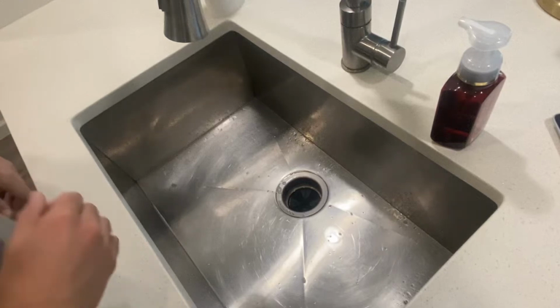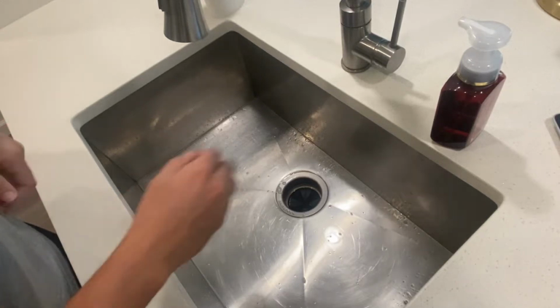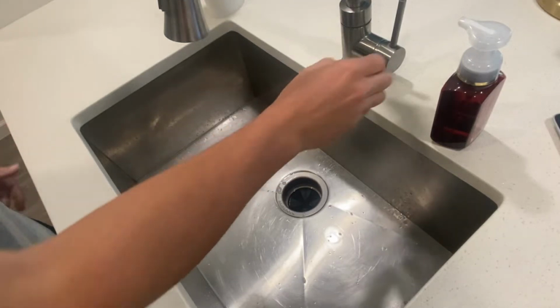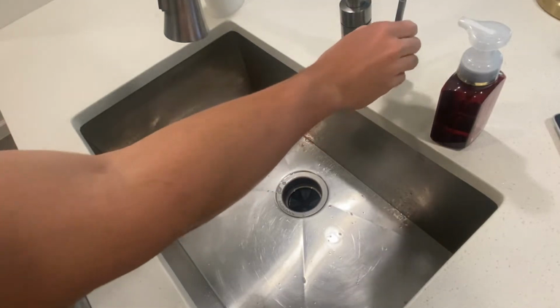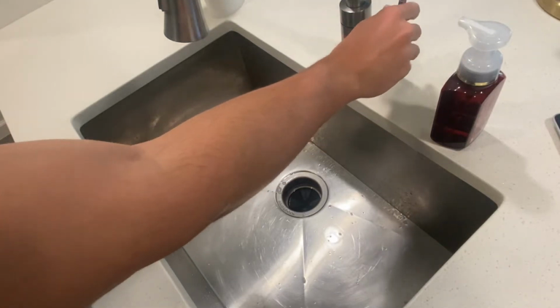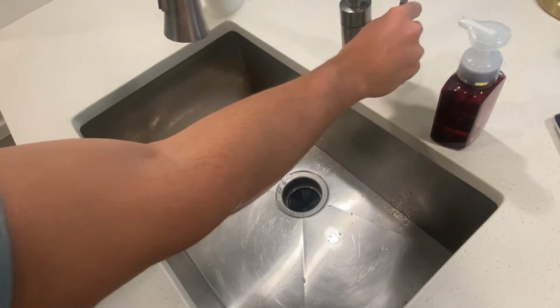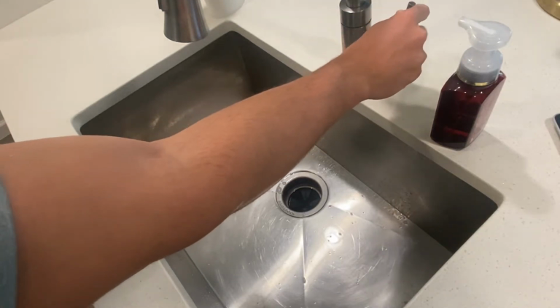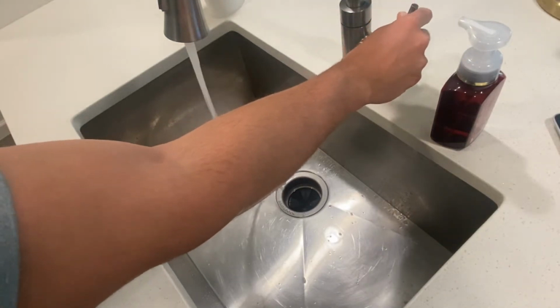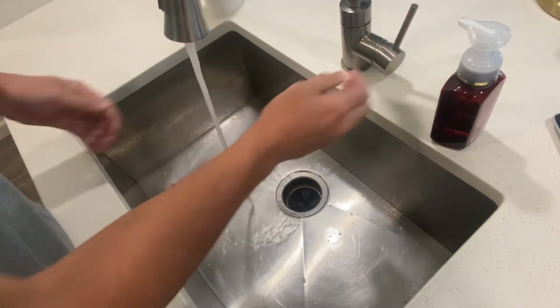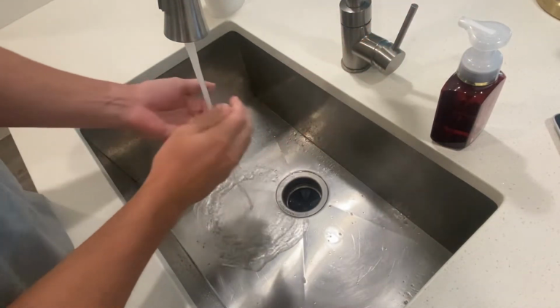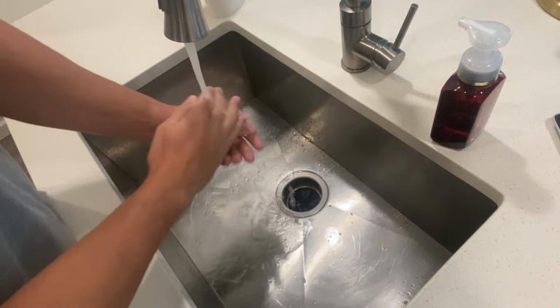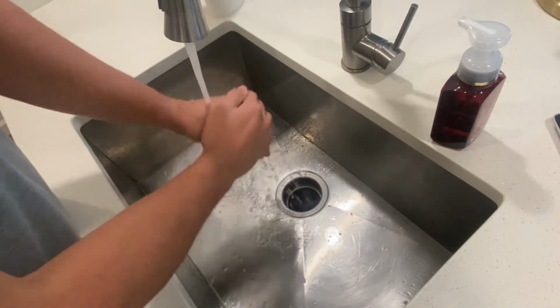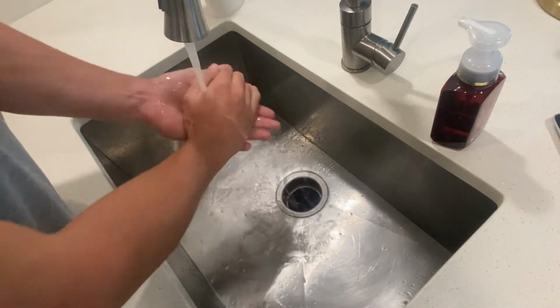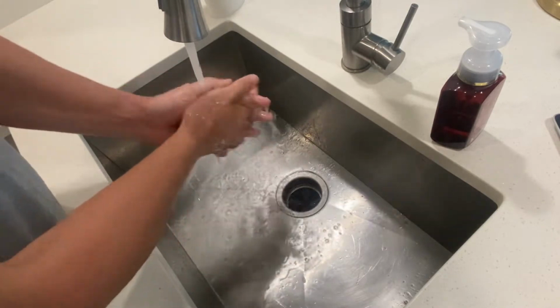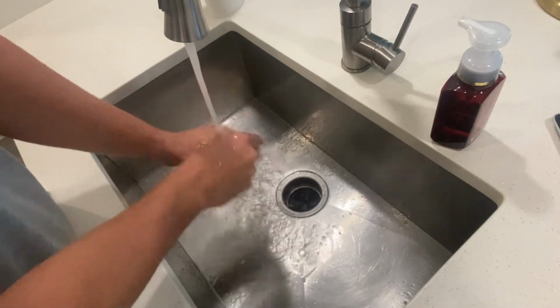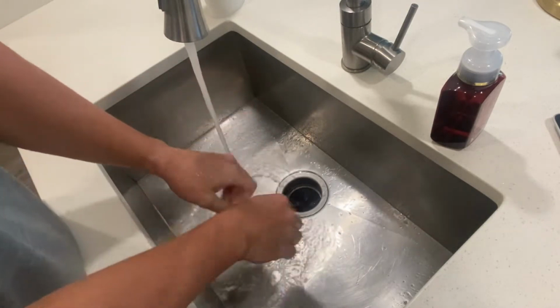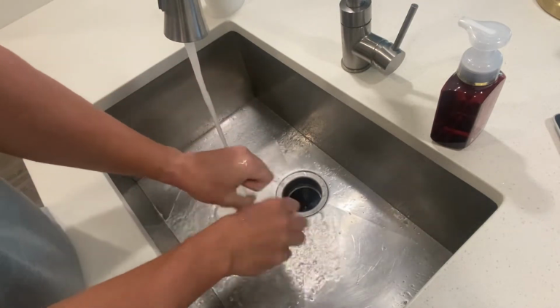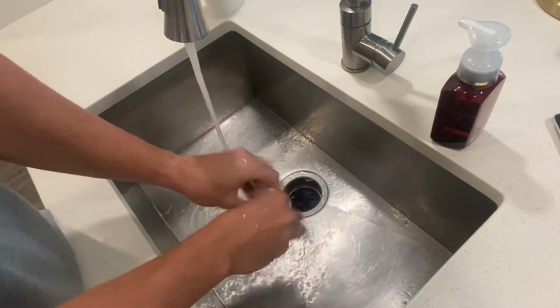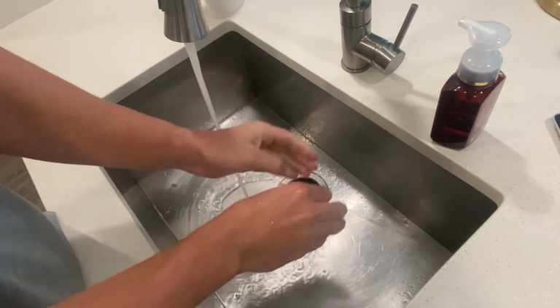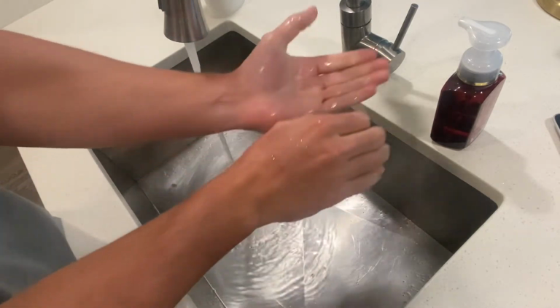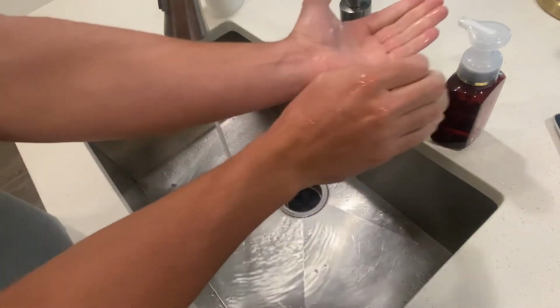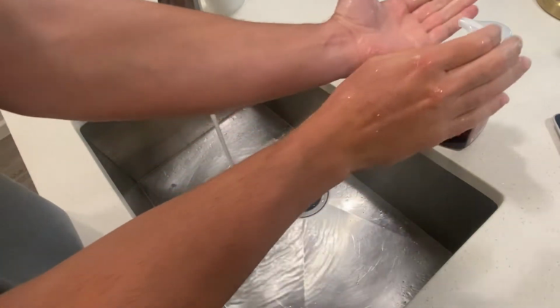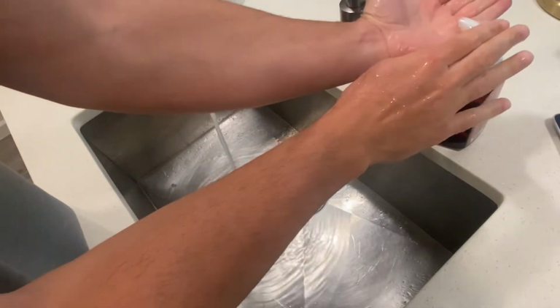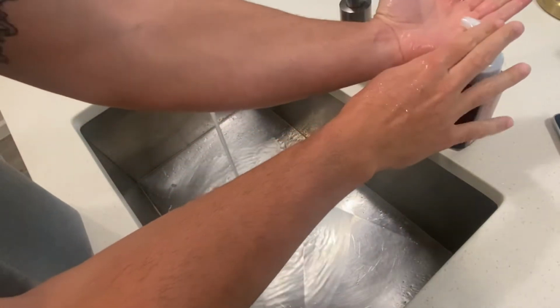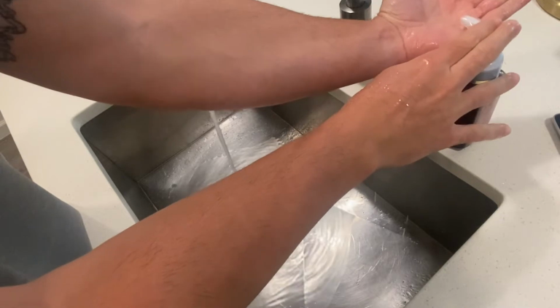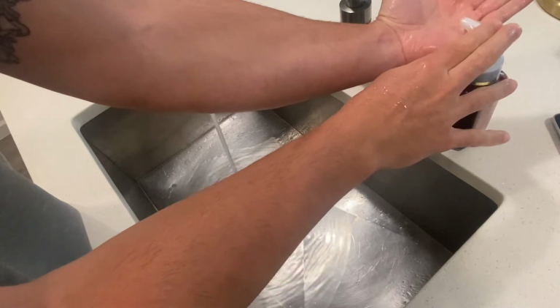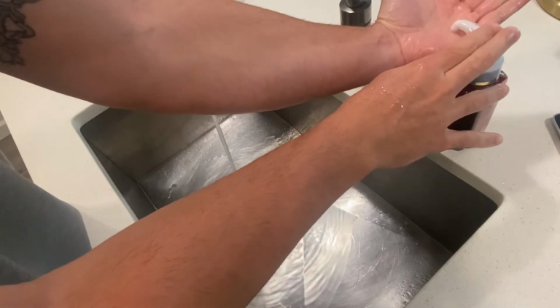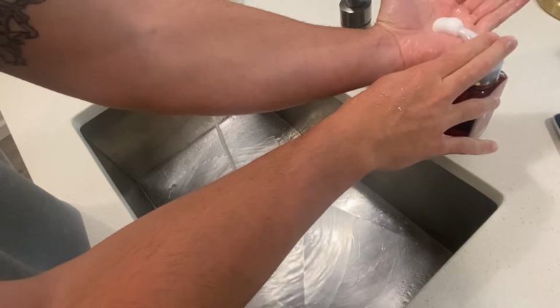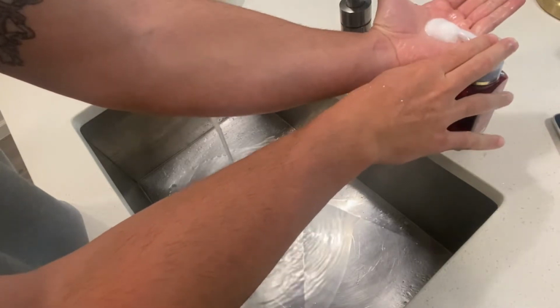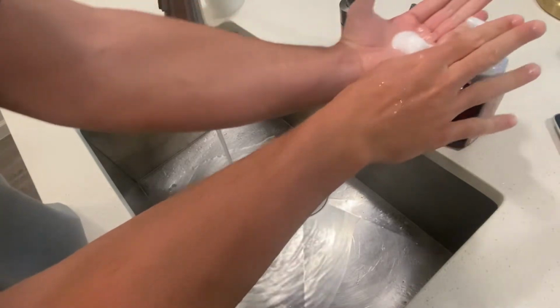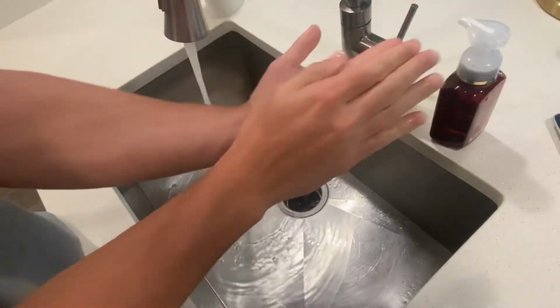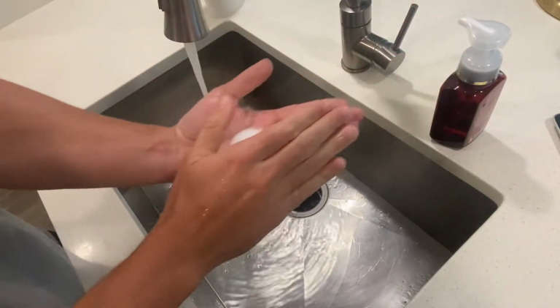First we're gonna start out by turning the water on here. We're gonna get our hands wet first, then come on over and get soap, just enough to cover all surfaces.